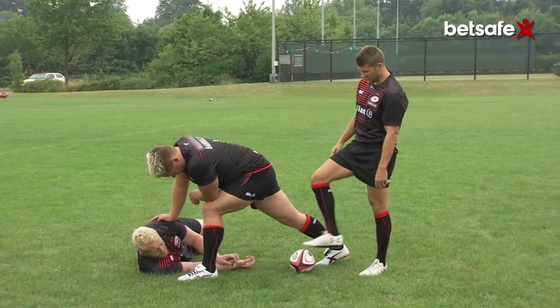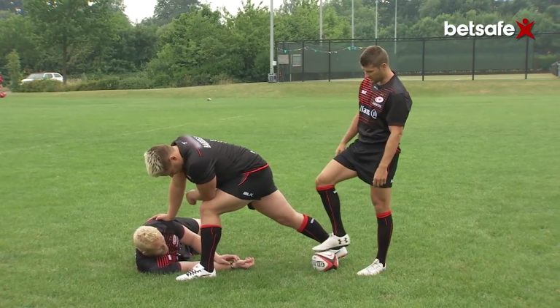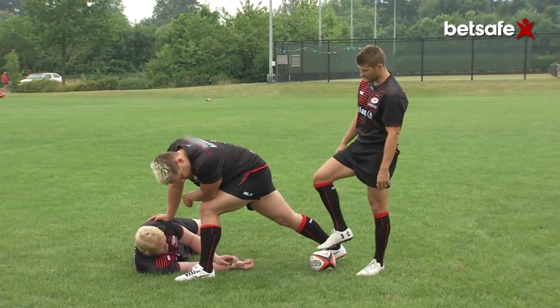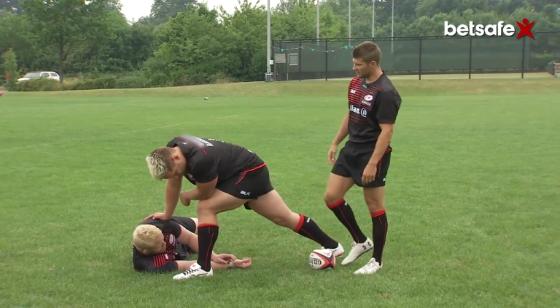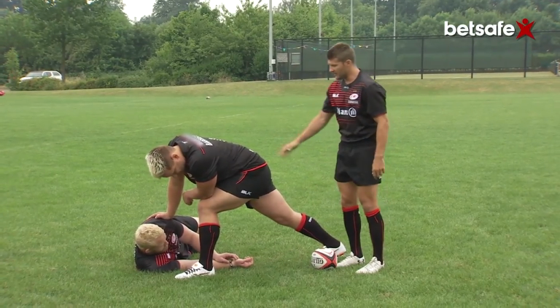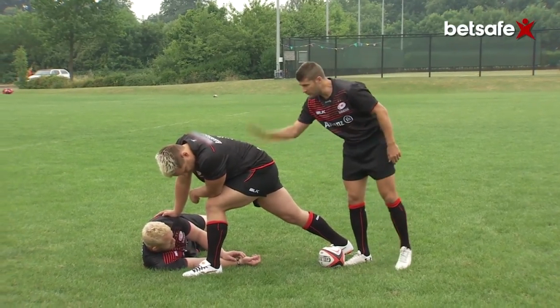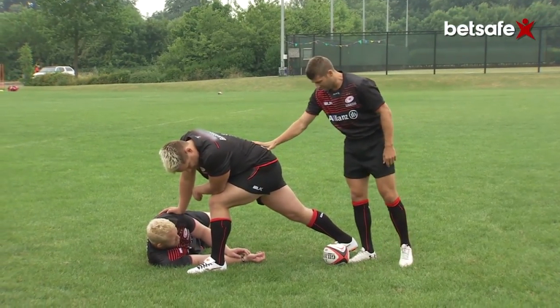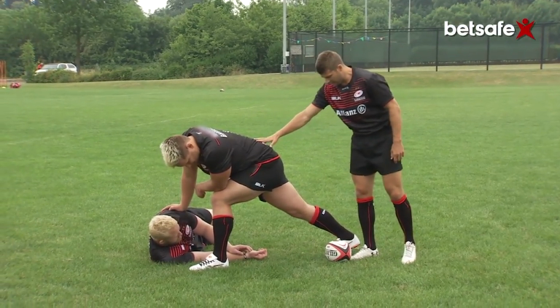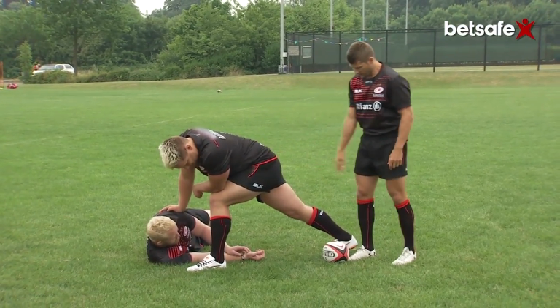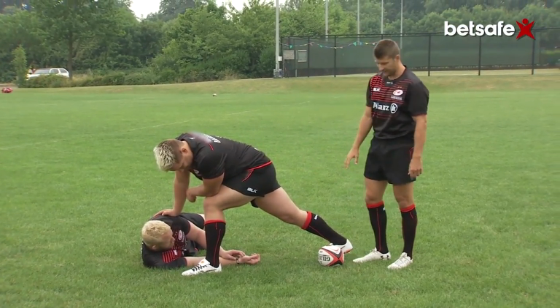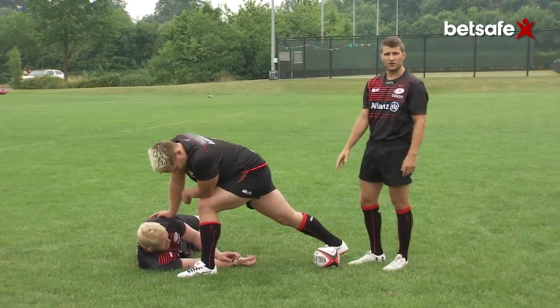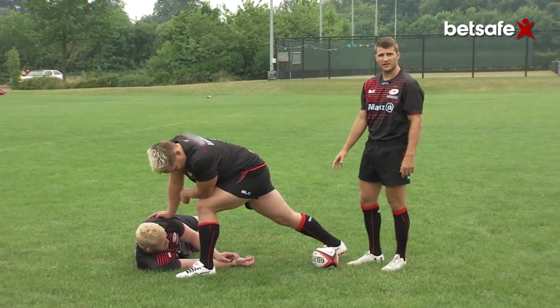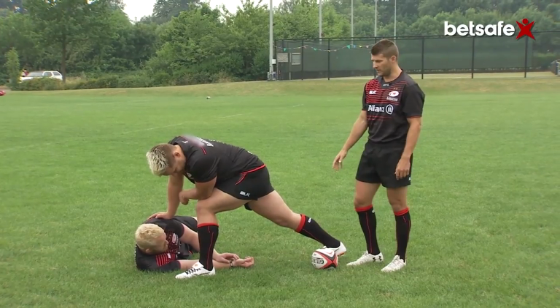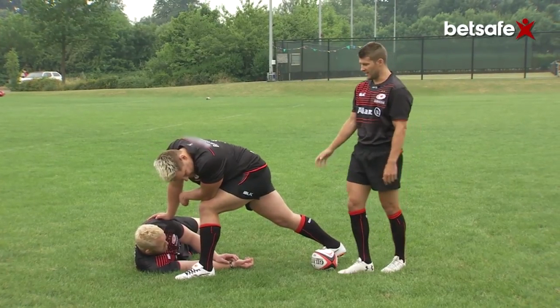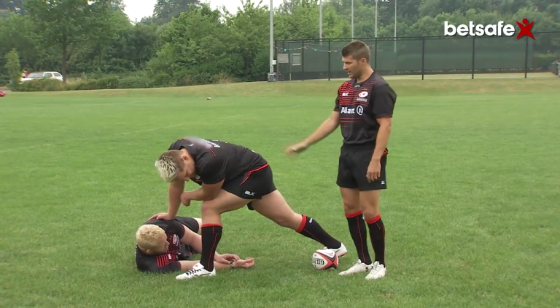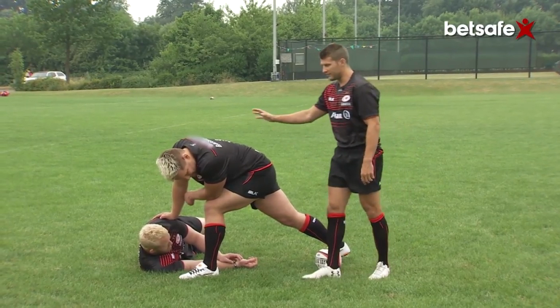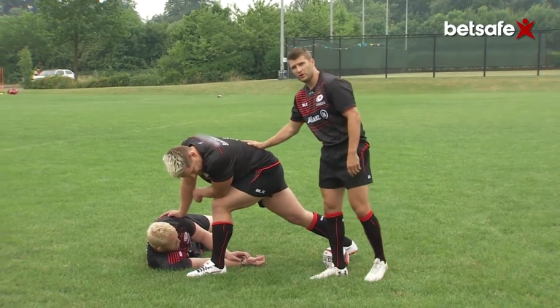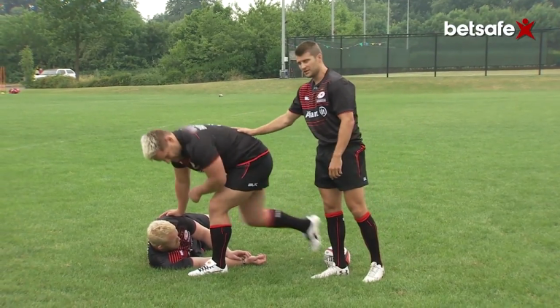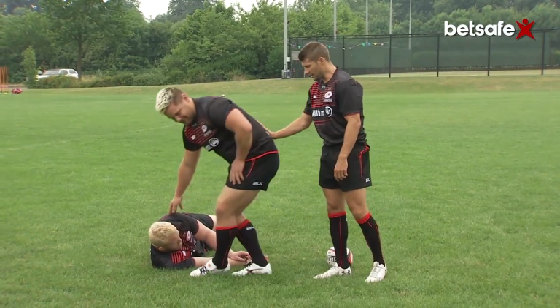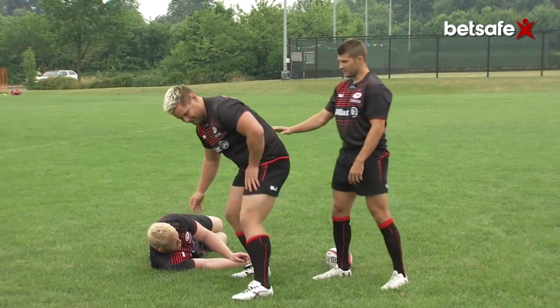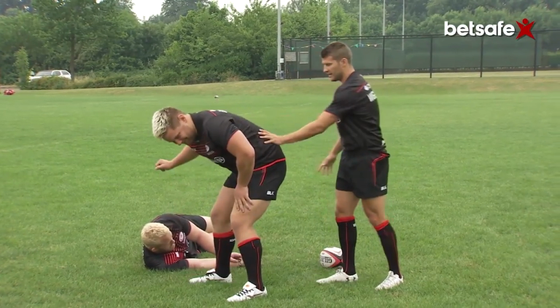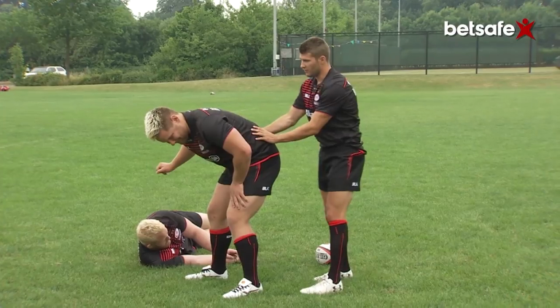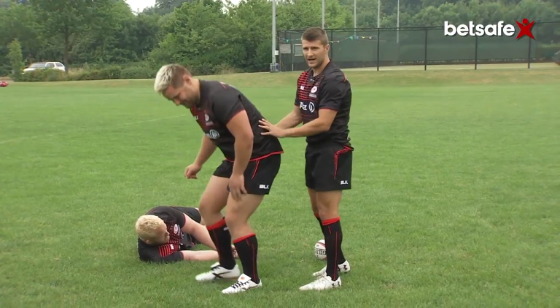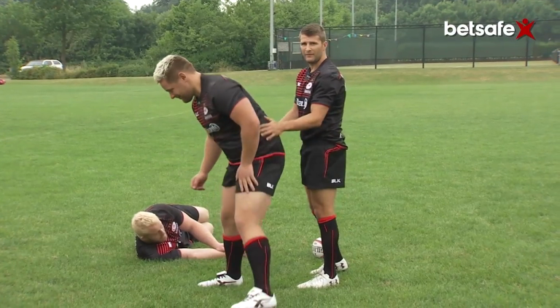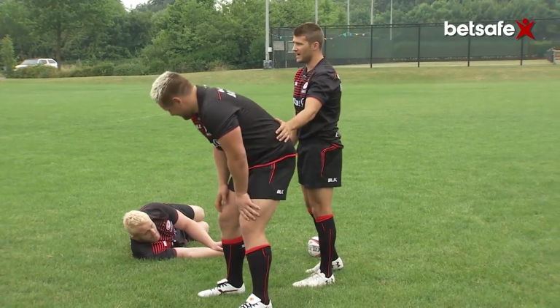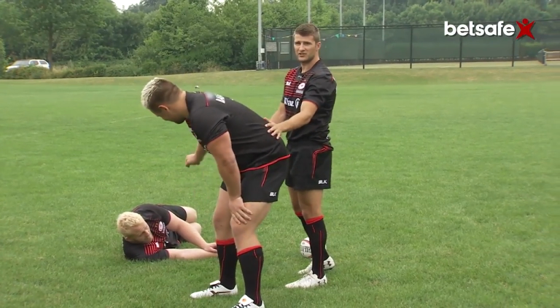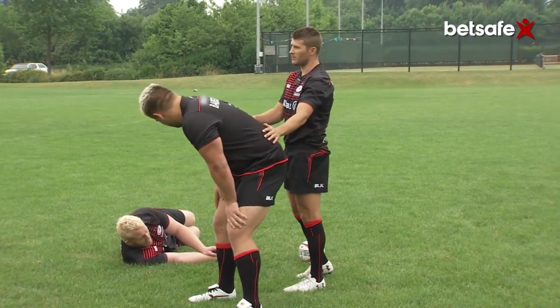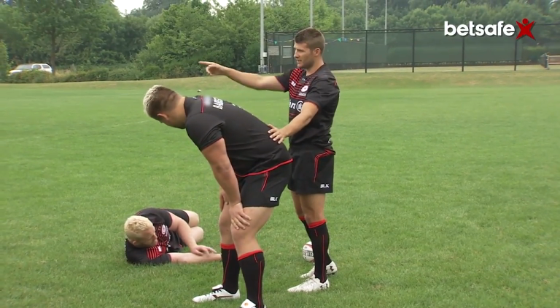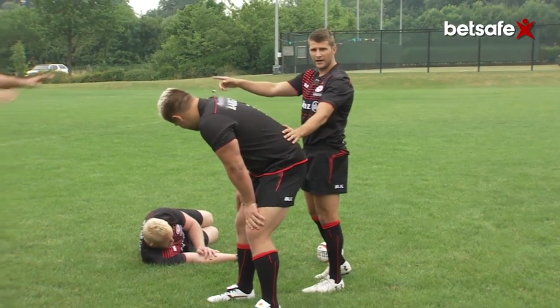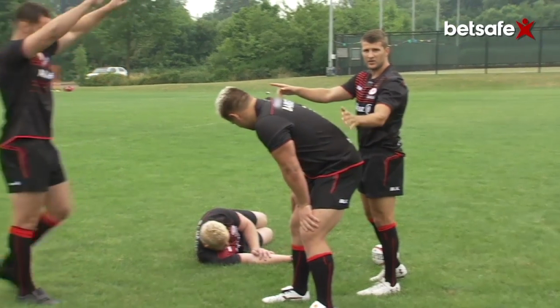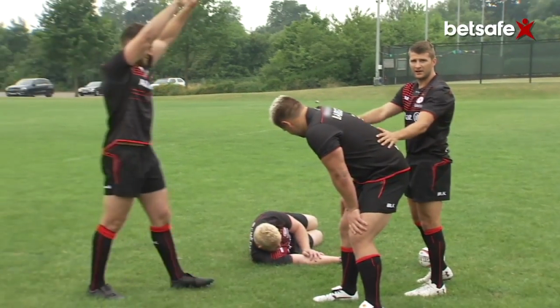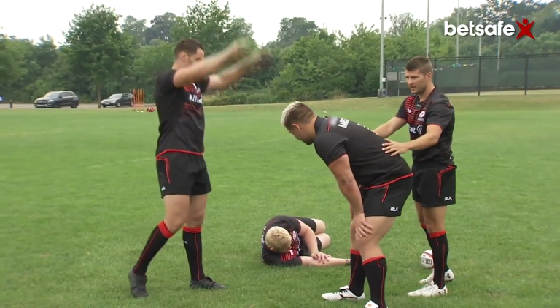To set up the boxkick, first of all, you need a big heavy forward like I've got here to give you a nice long rook to get his foot back. In a game, I'd probably have two blockers here and on the outside, bound nice and tight, and that's to stop the charge down happening here.